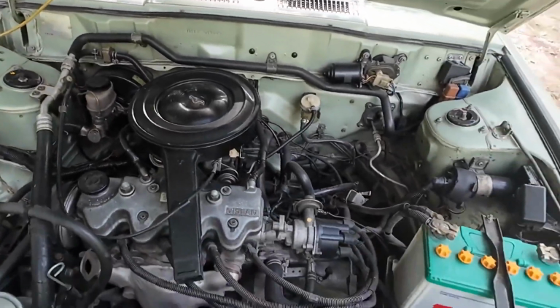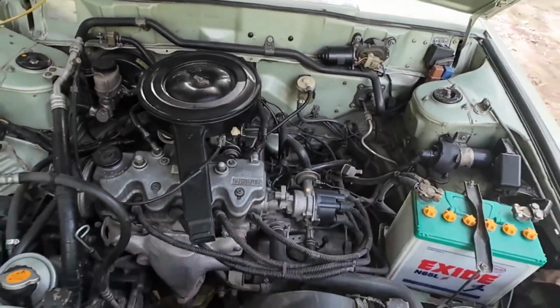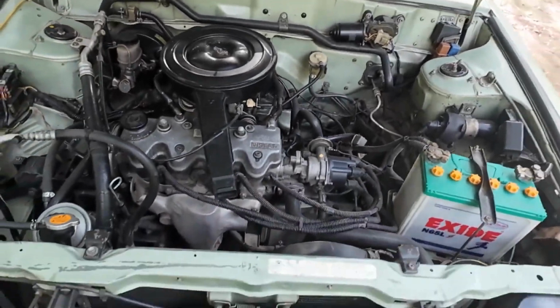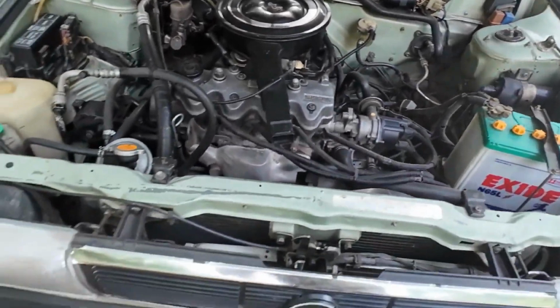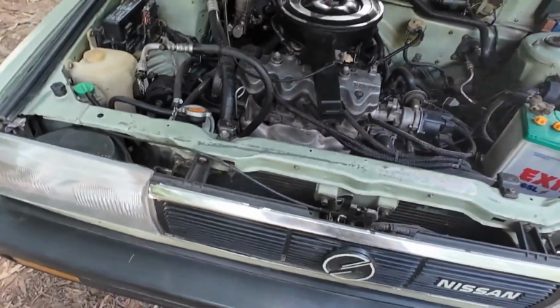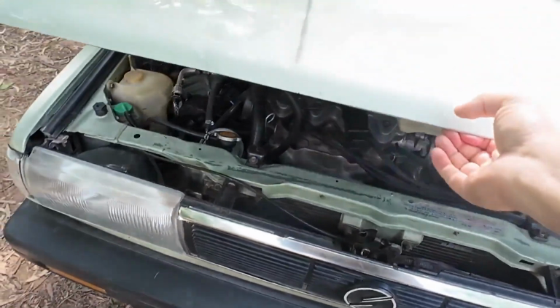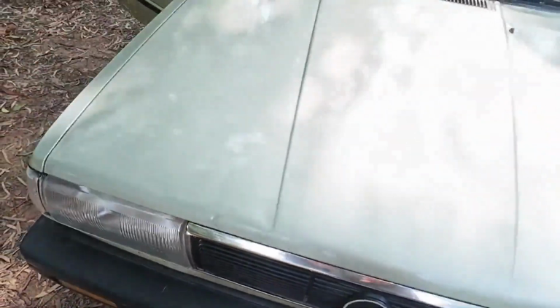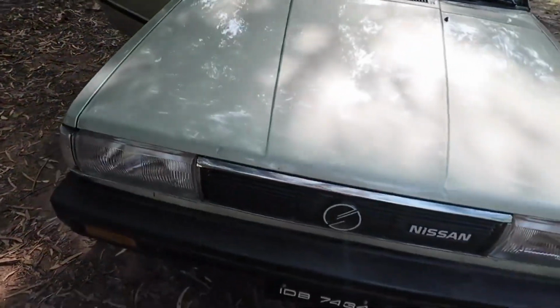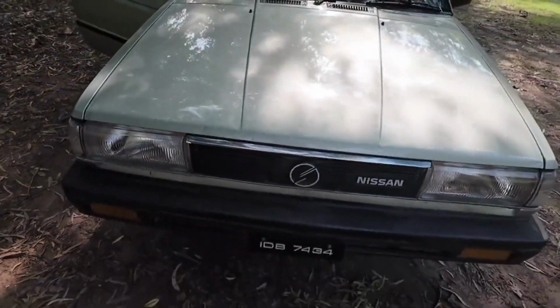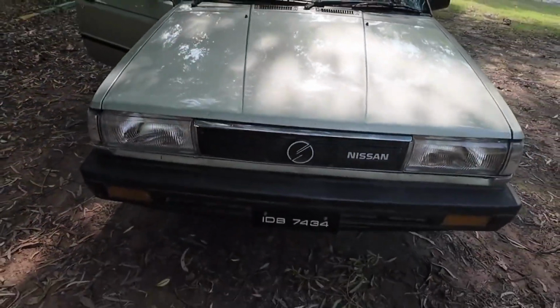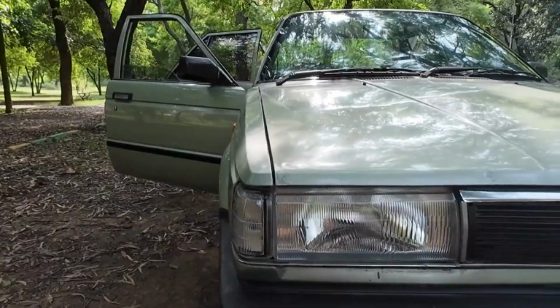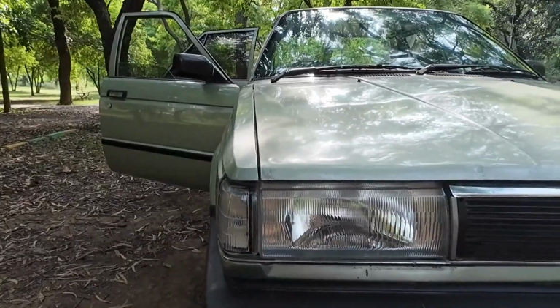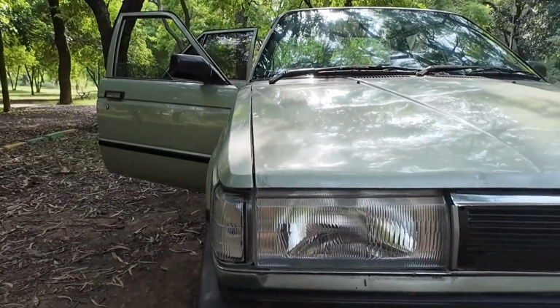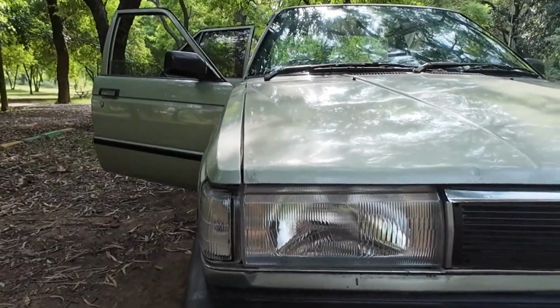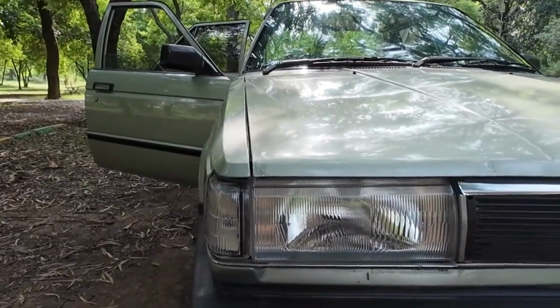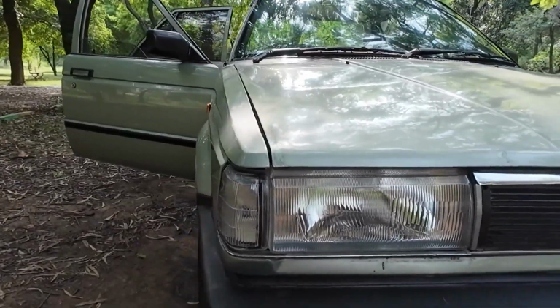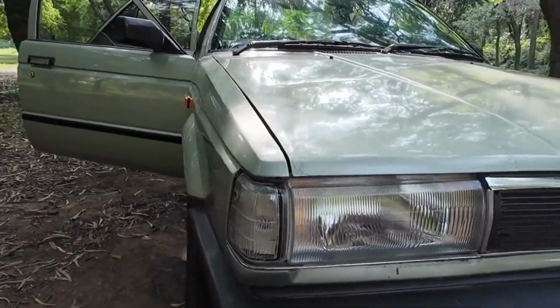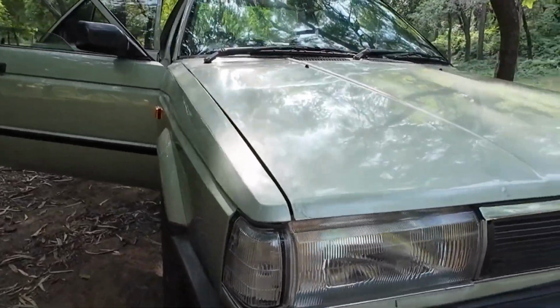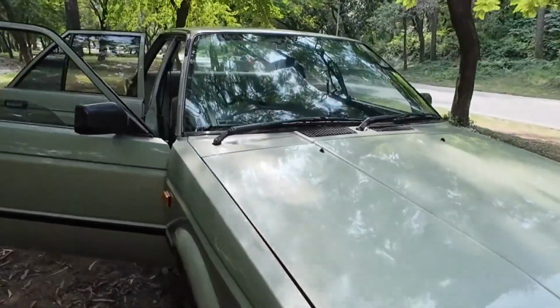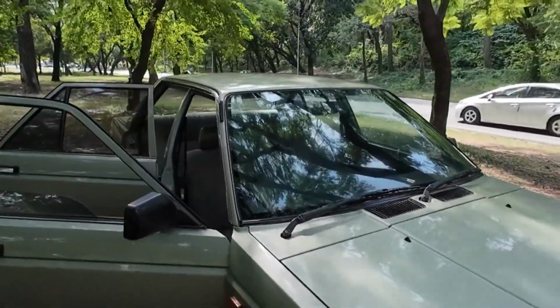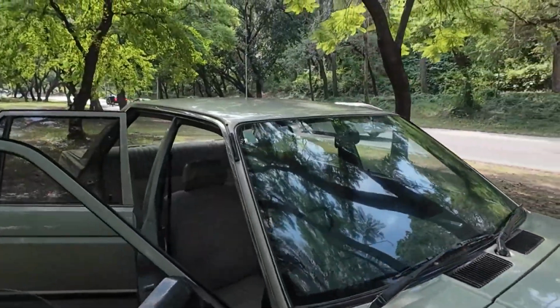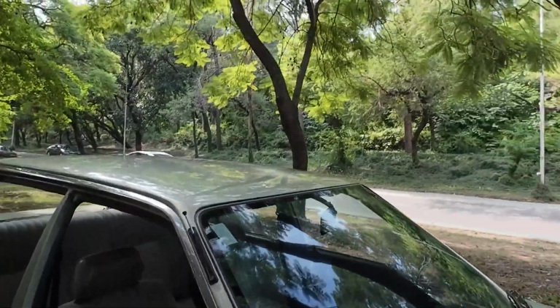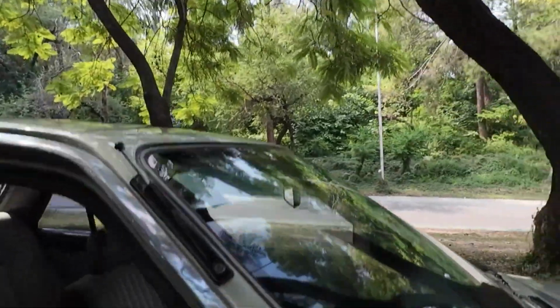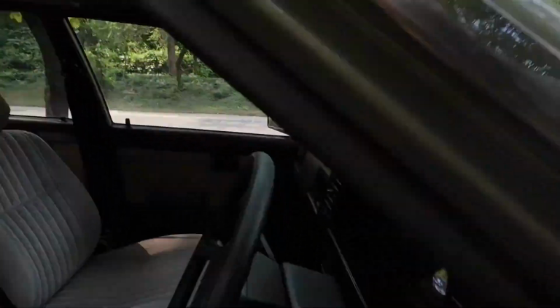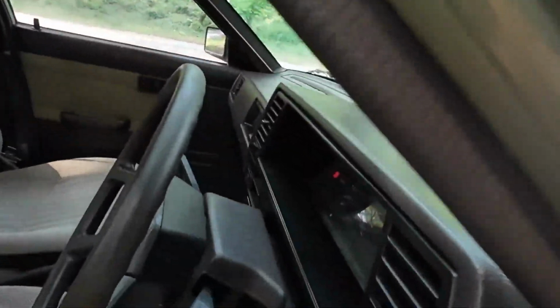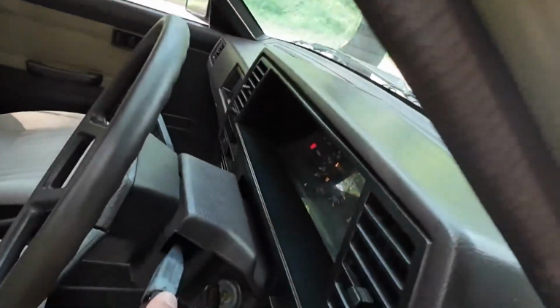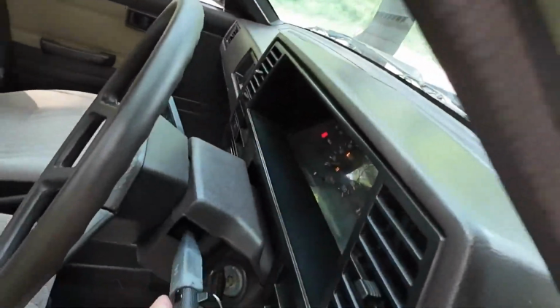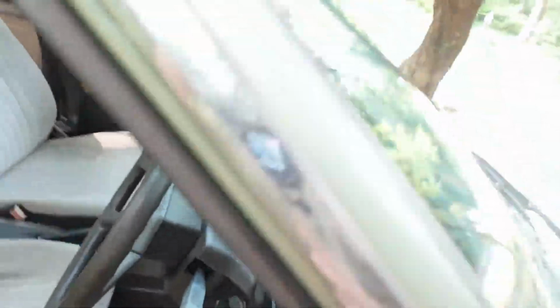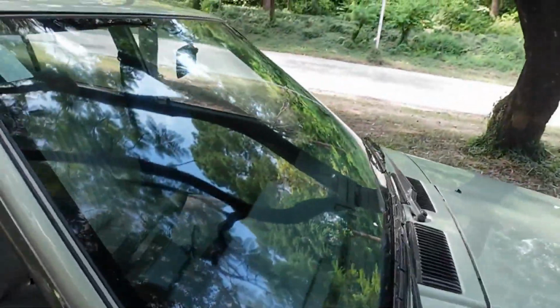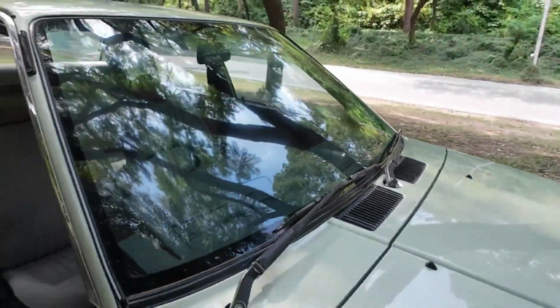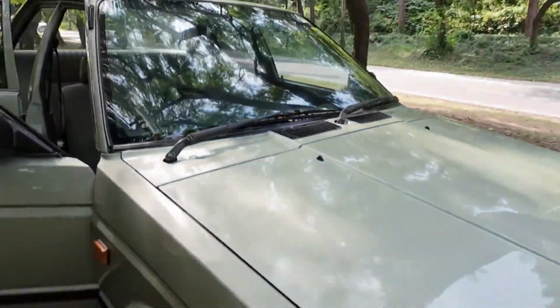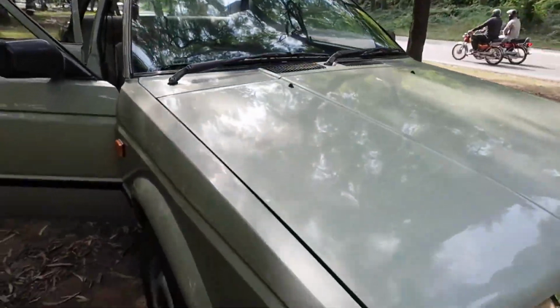I'm going to check the lights now. The lights are on.